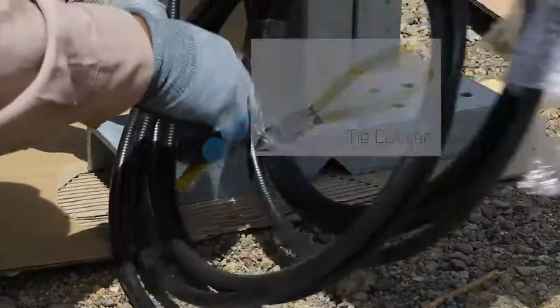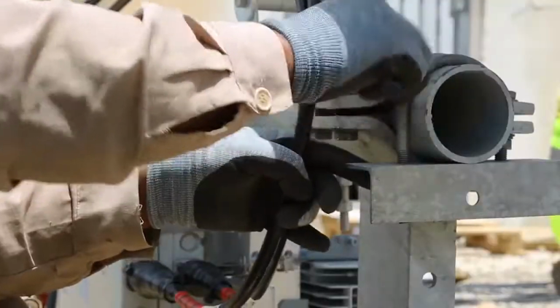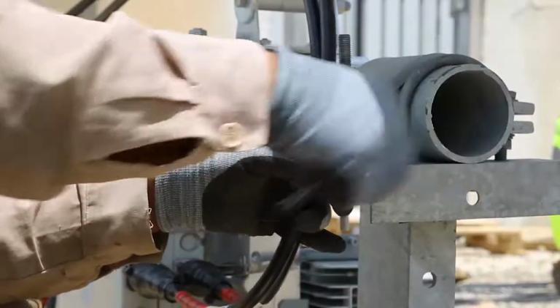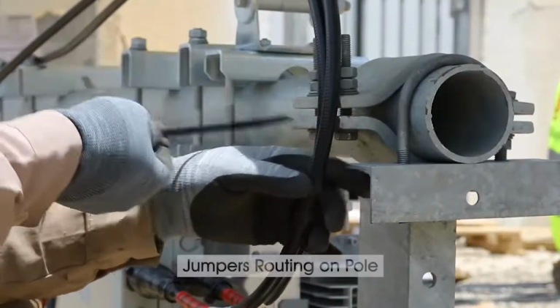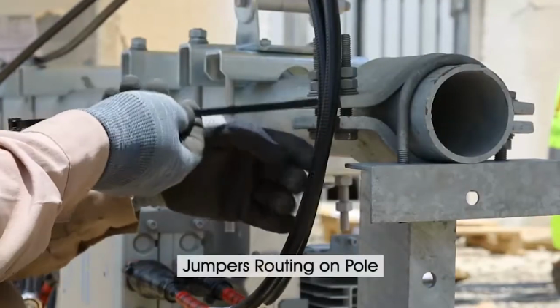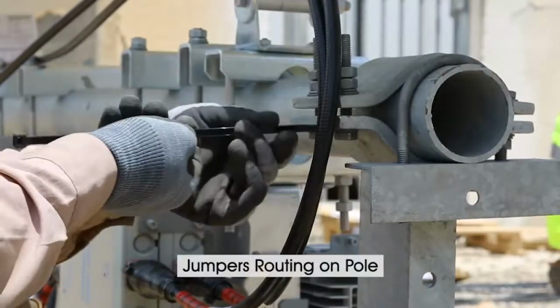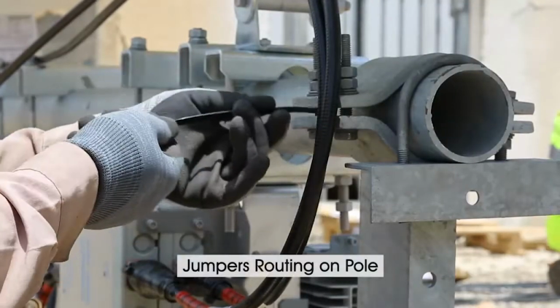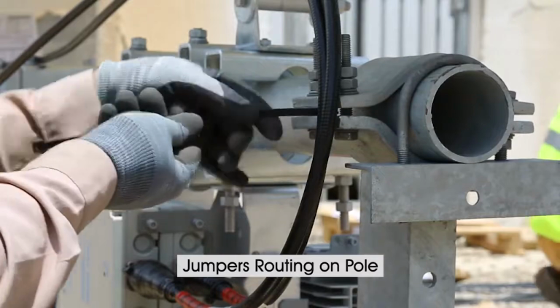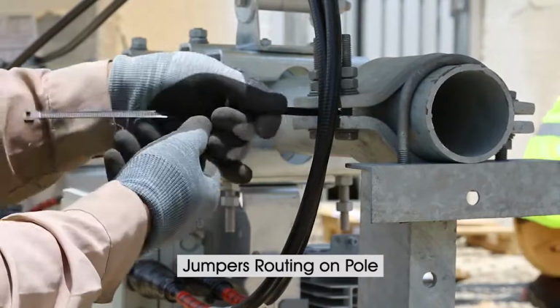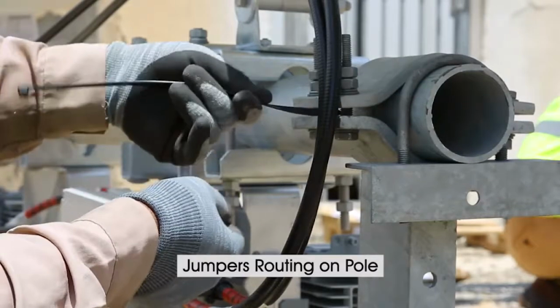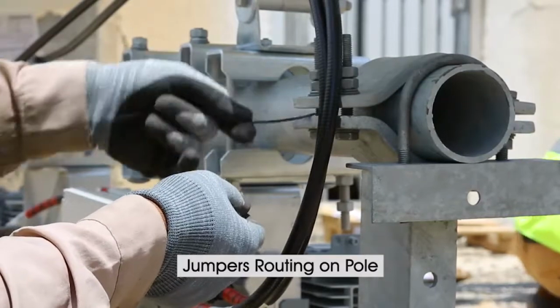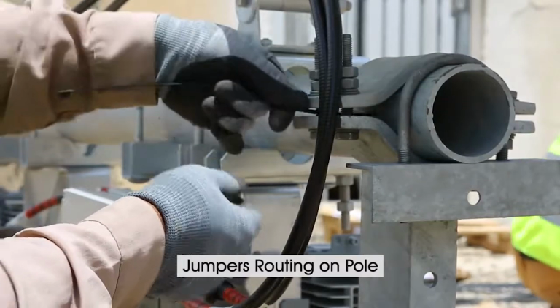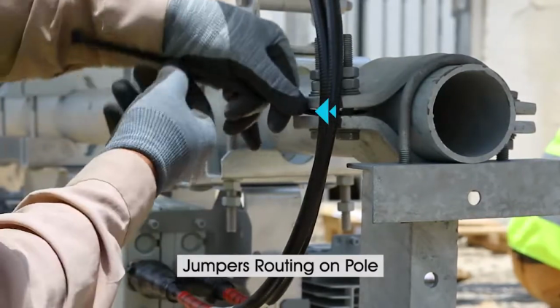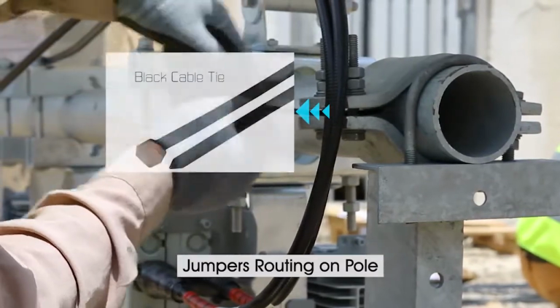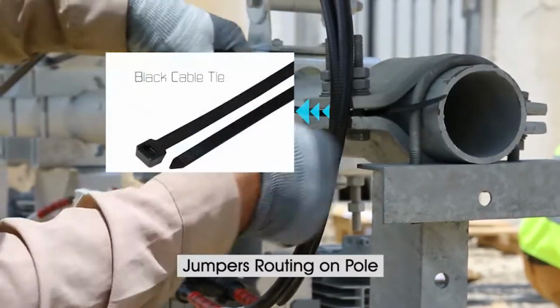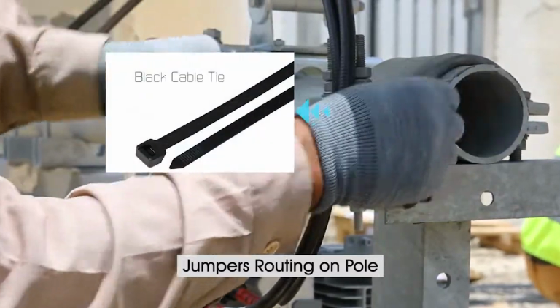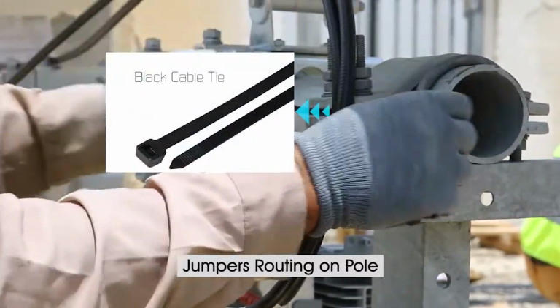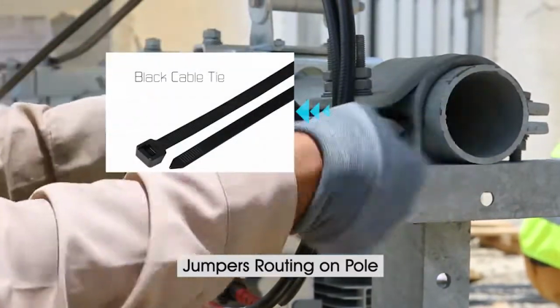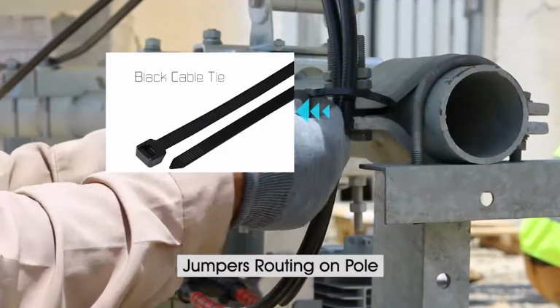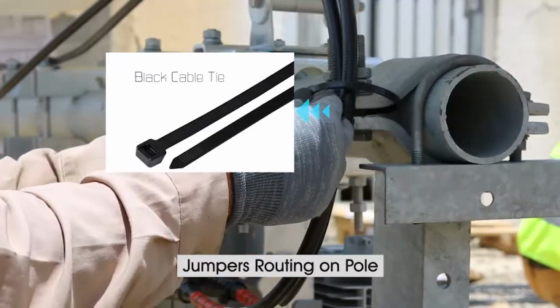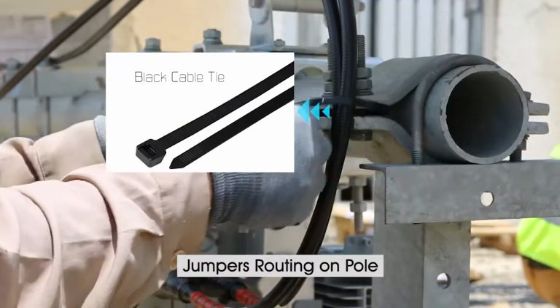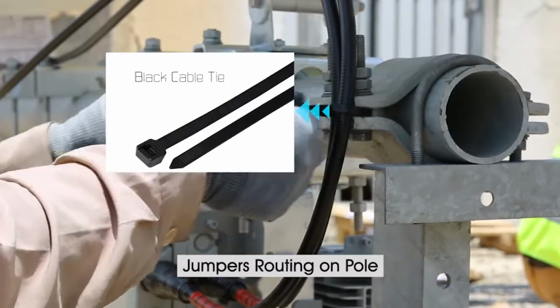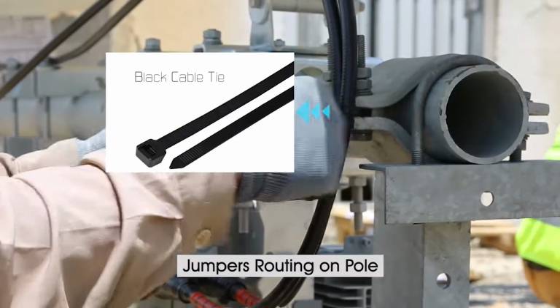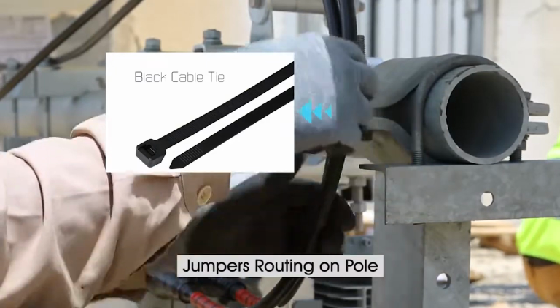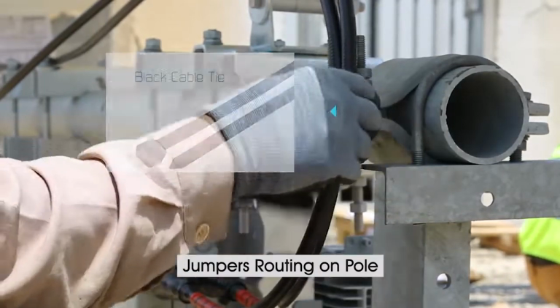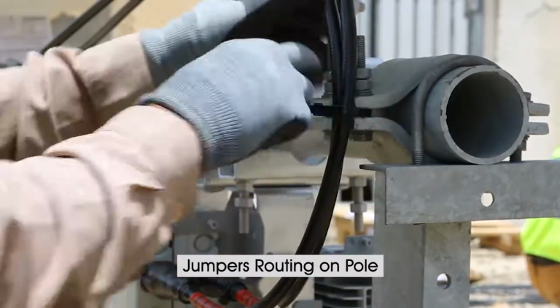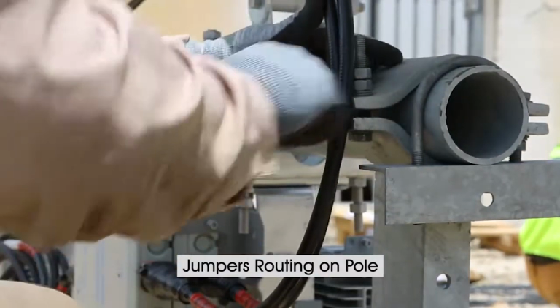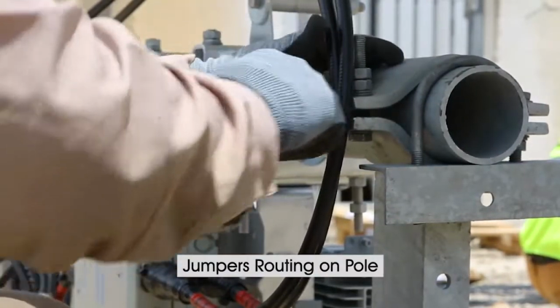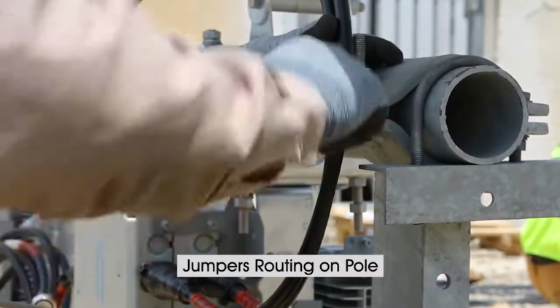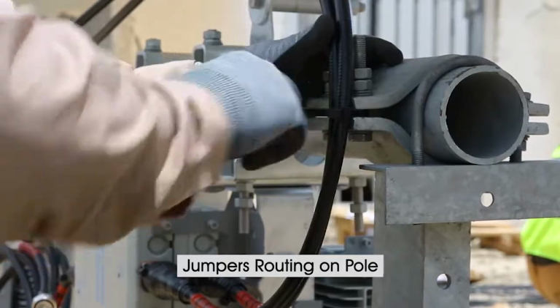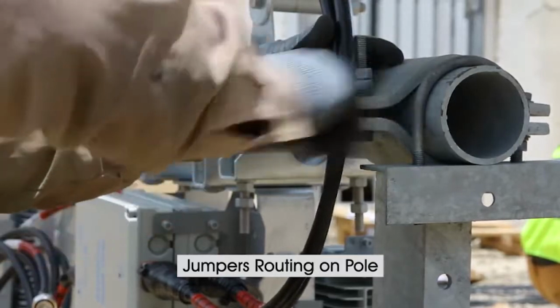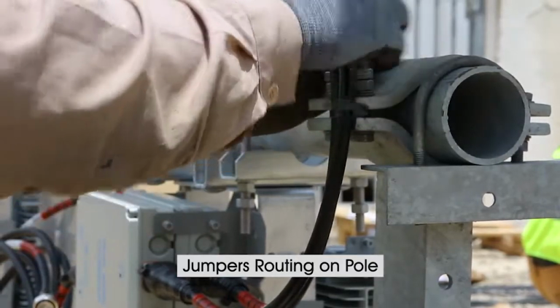Now the next step is to route the jumper. We need to take precaution to avoid bending the jumper close to 90 degrees or damaging it. We use black cable tie to tie the jumper with the antenna mount.